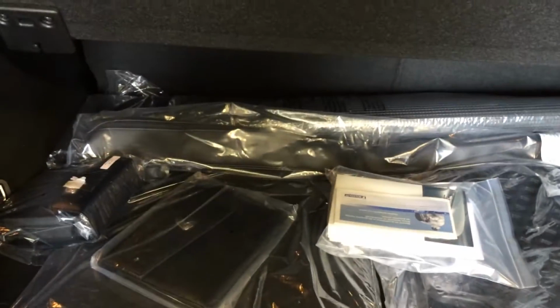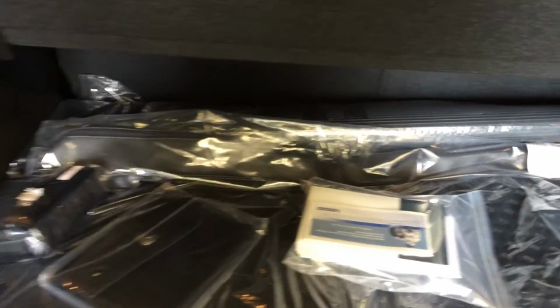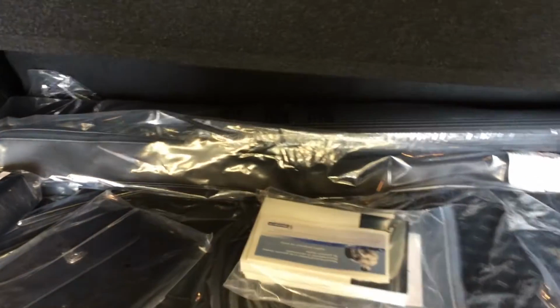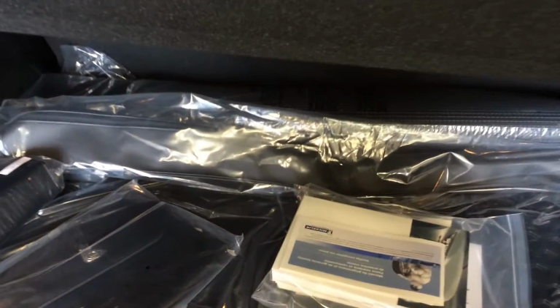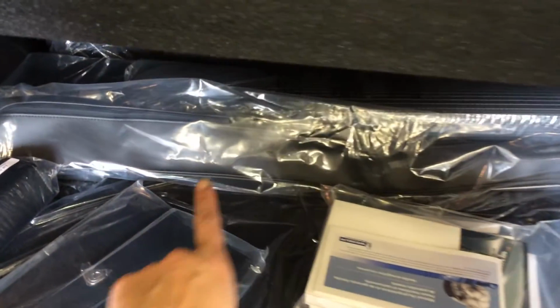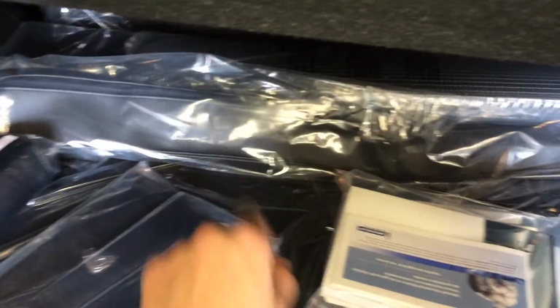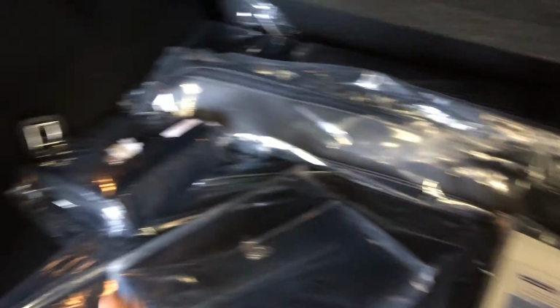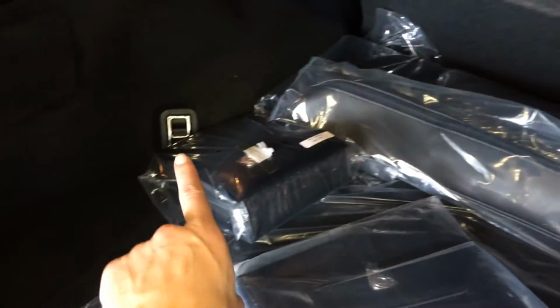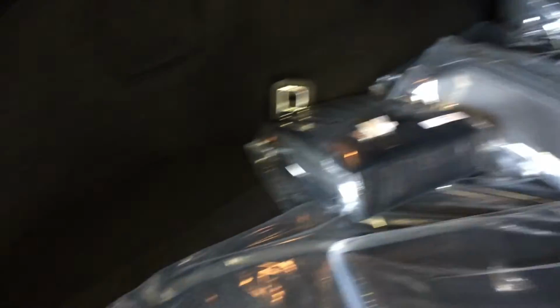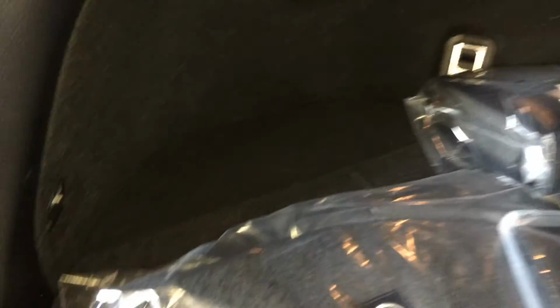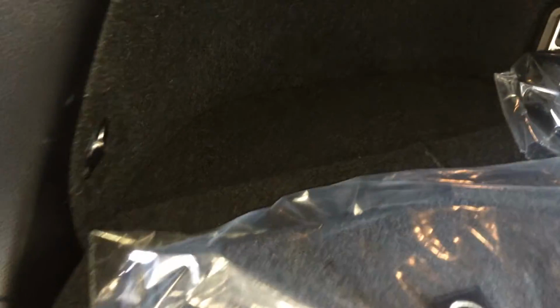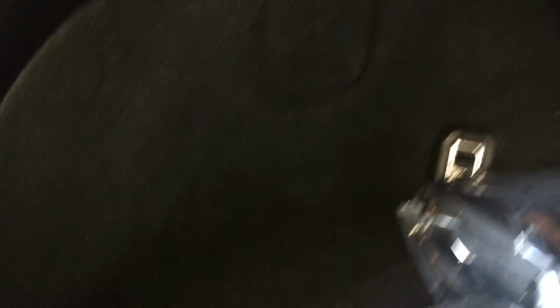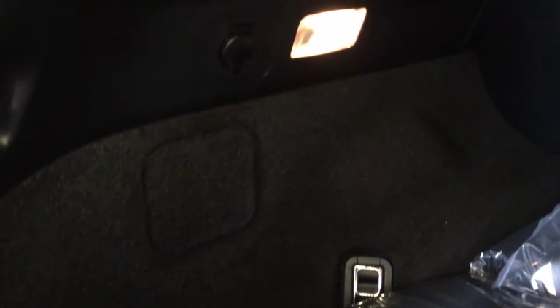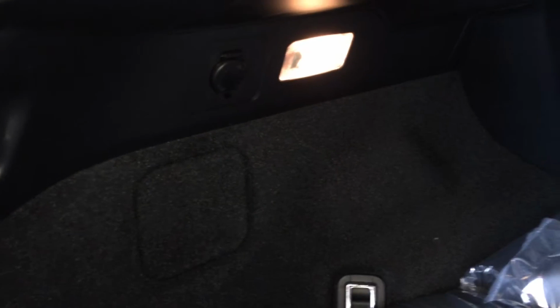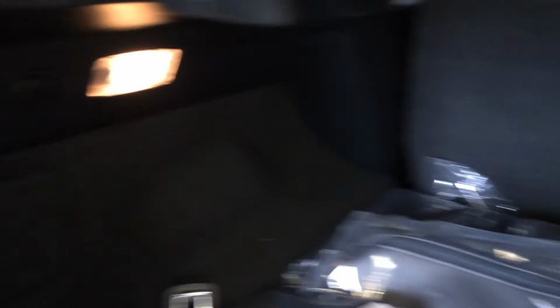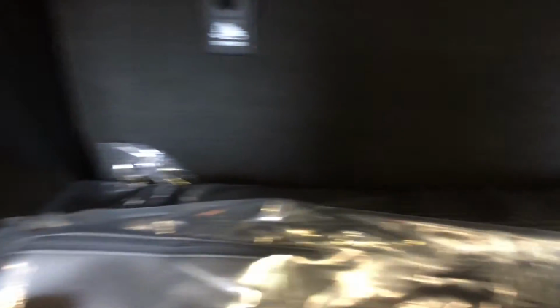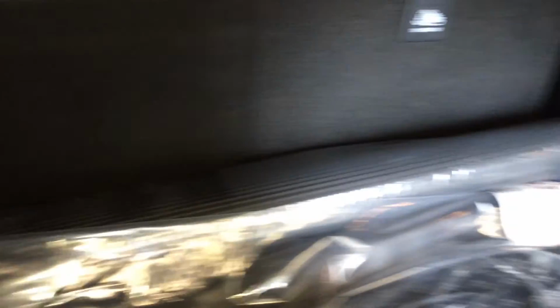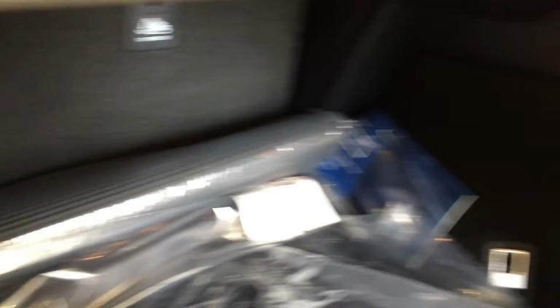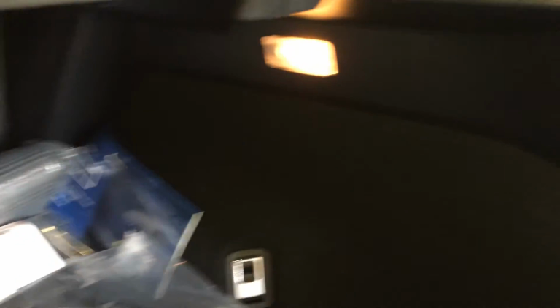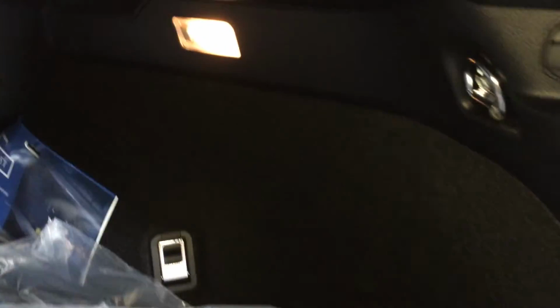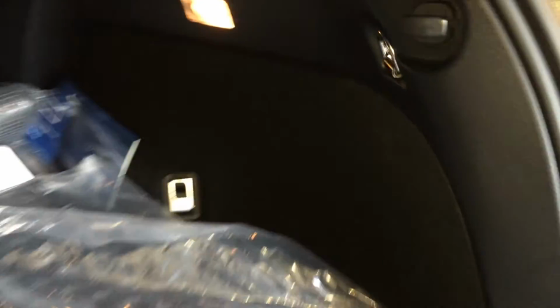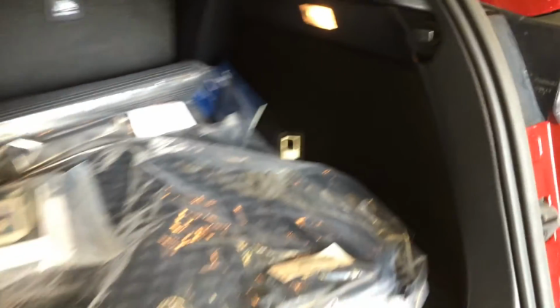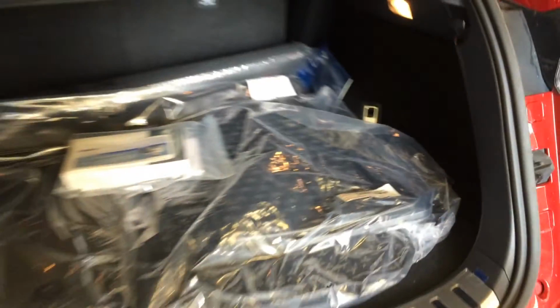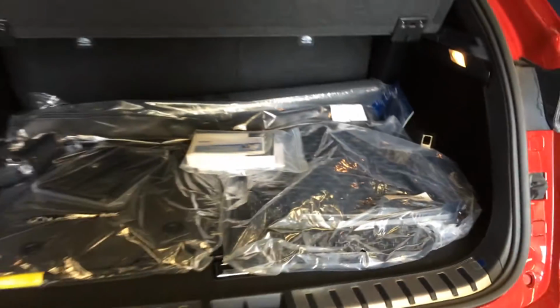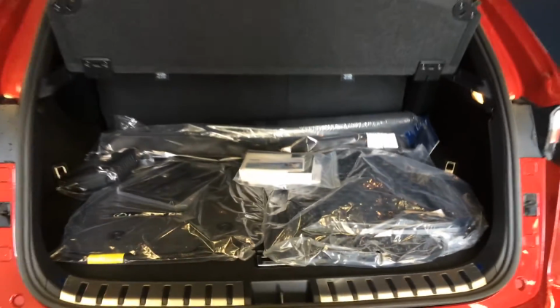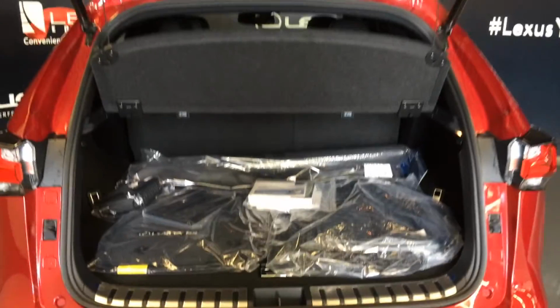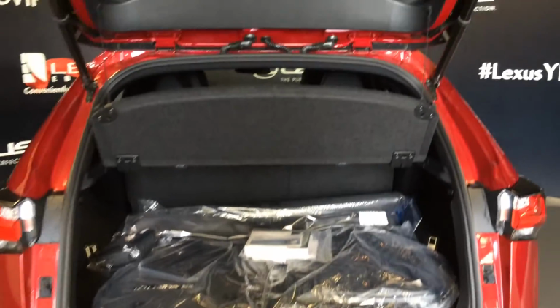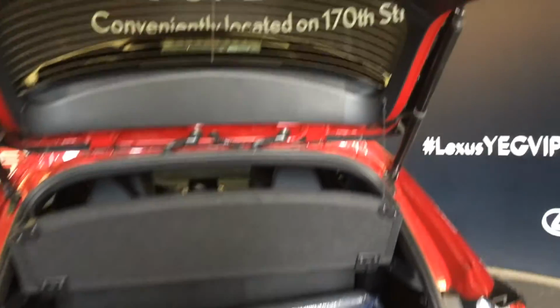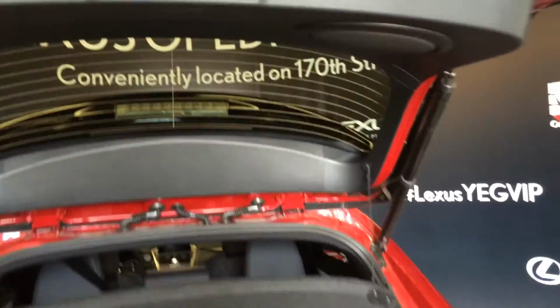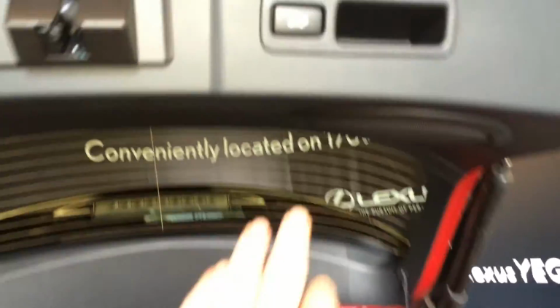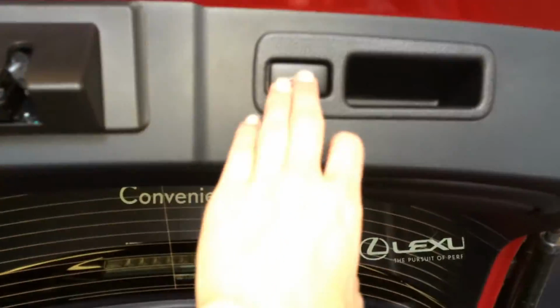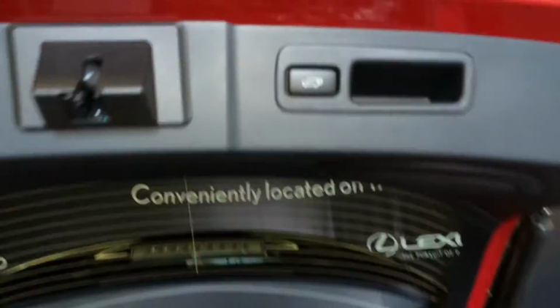Rubber and carpet floor mats for inside the vehicle, full-length carpet for the trunk area, cargo net, cargo tie downs, power outlet, lighting overhead, and automatic close button and handle.